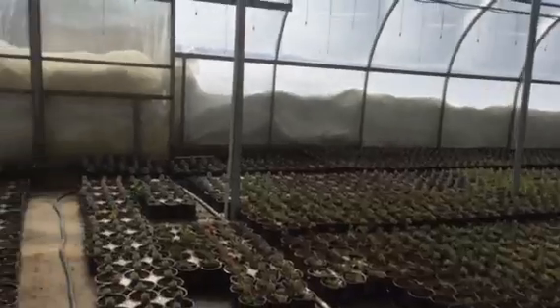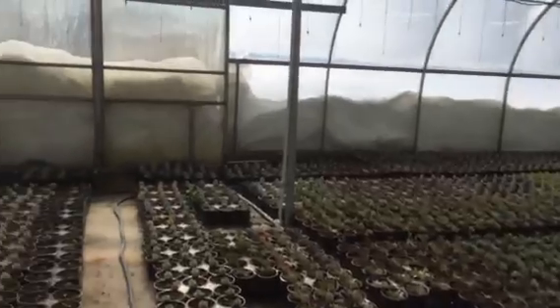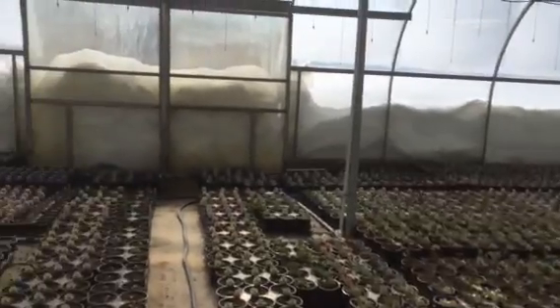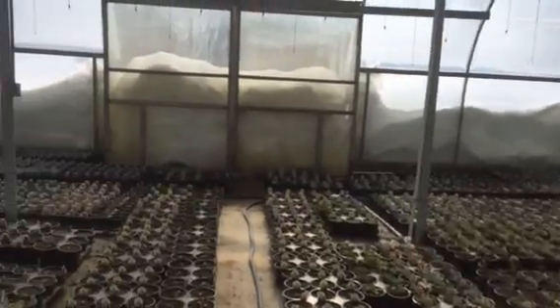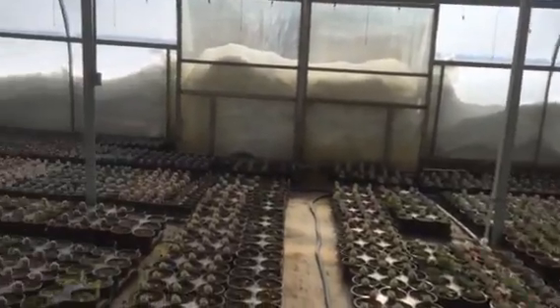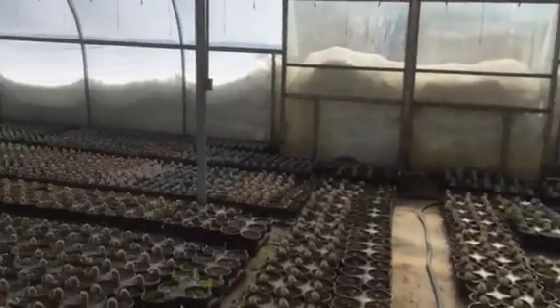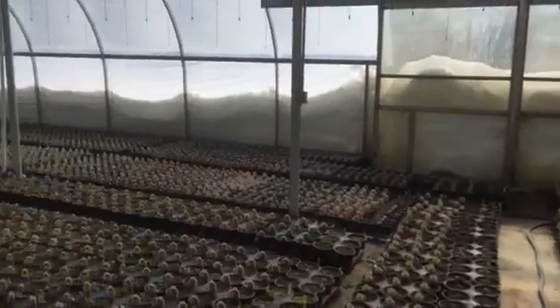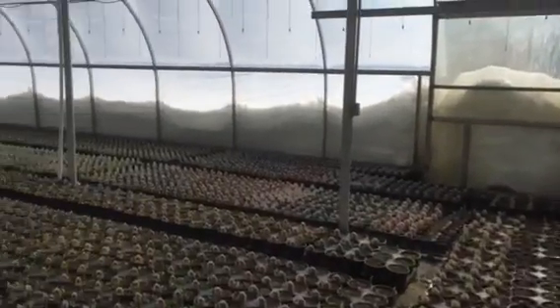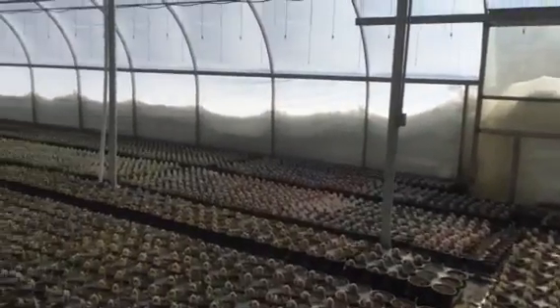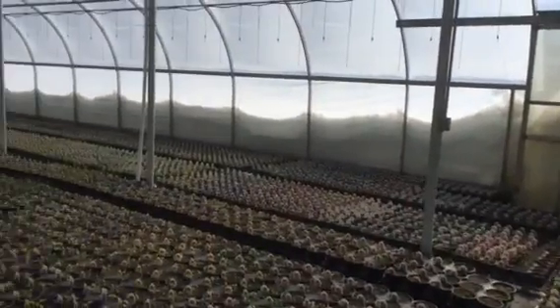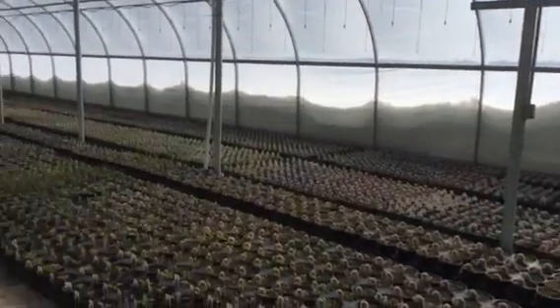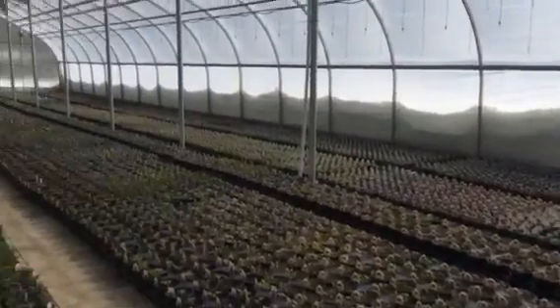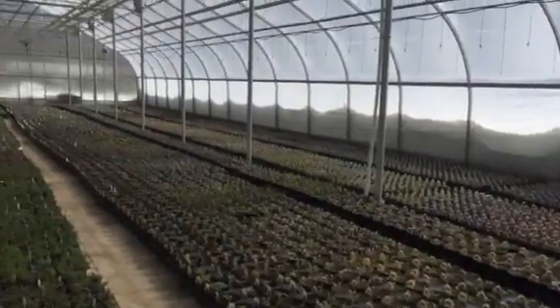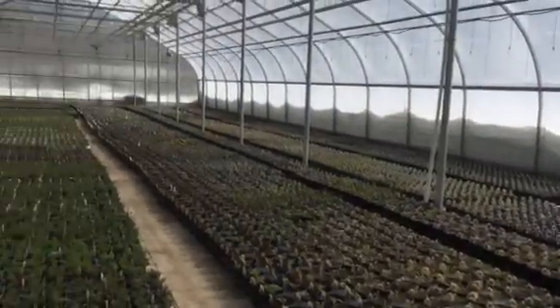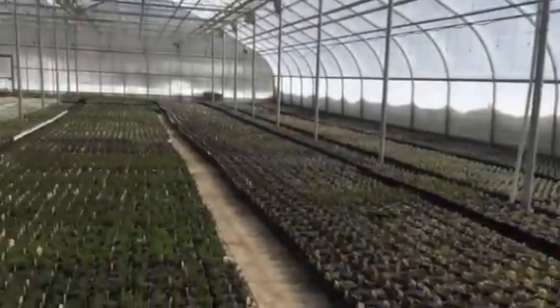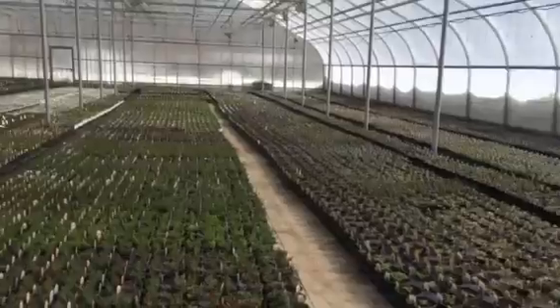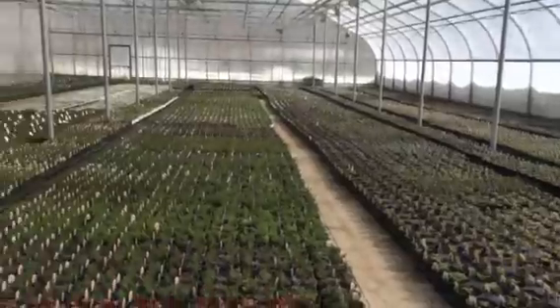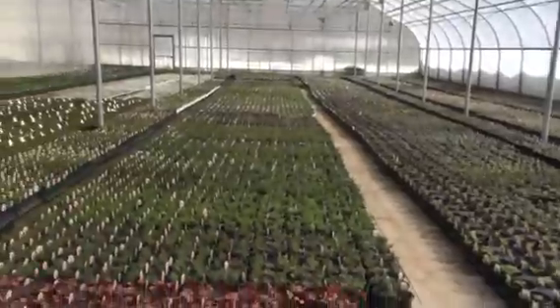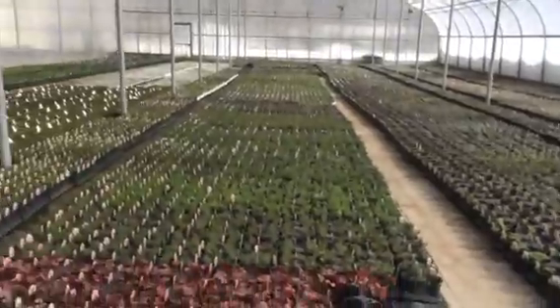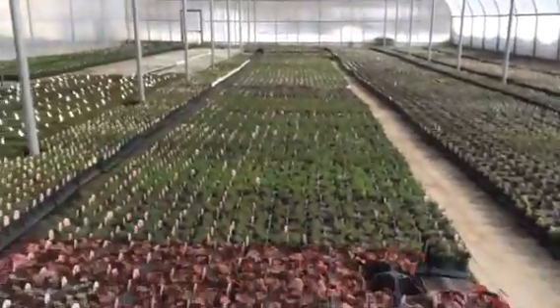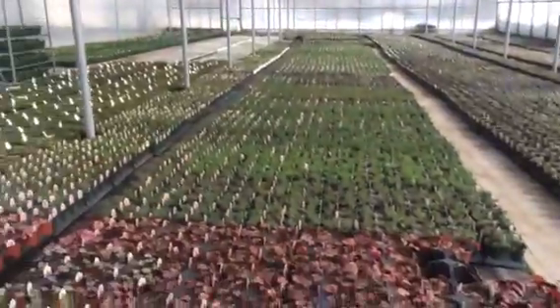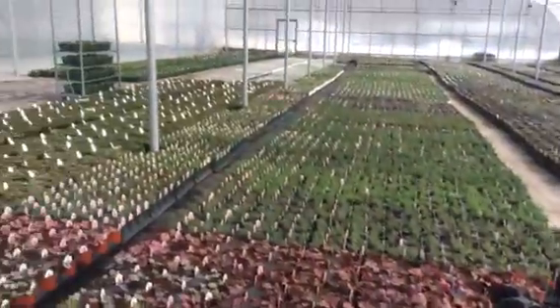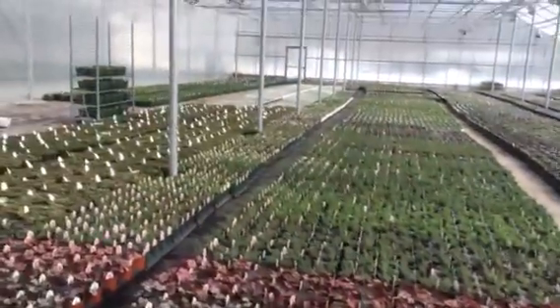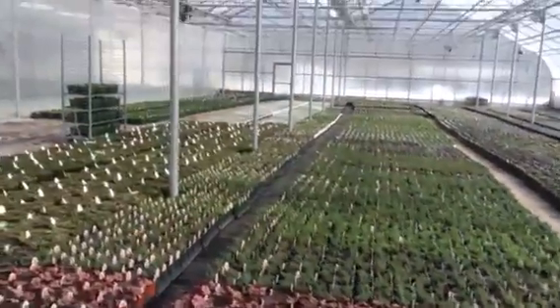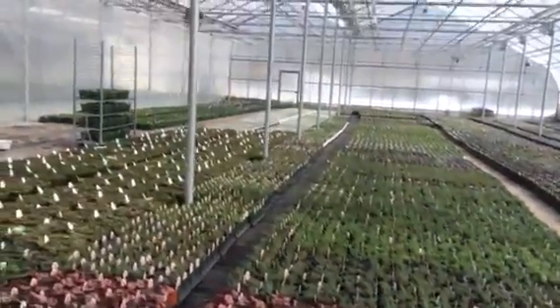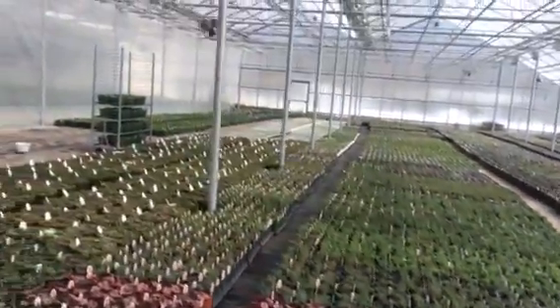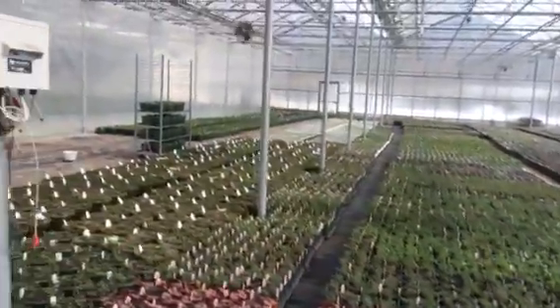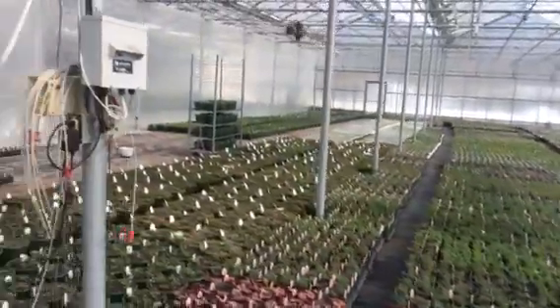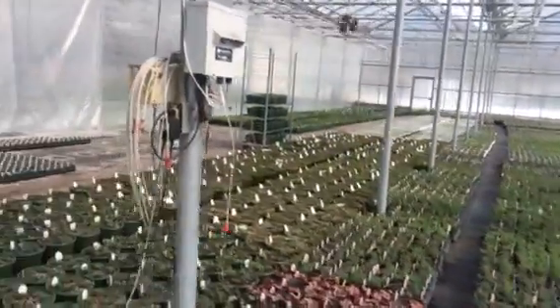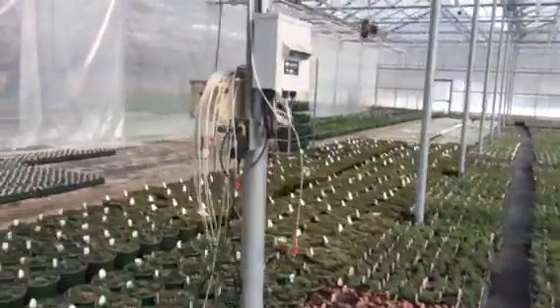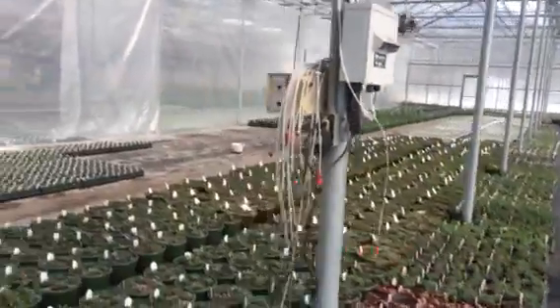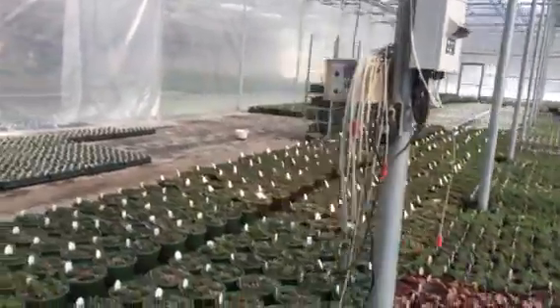And here's our one gallon perennials, which have grown quite a bit since last video. The snow is shrinking a little. And down this end we have some of our quartz. Here's the creeping phlox. So you can see it's really getting full in here.